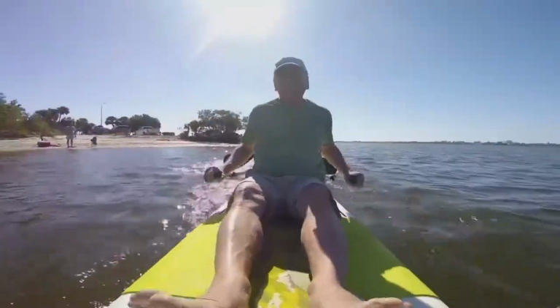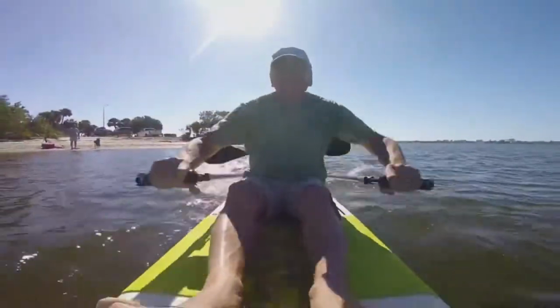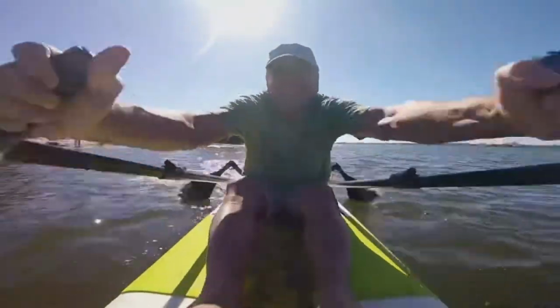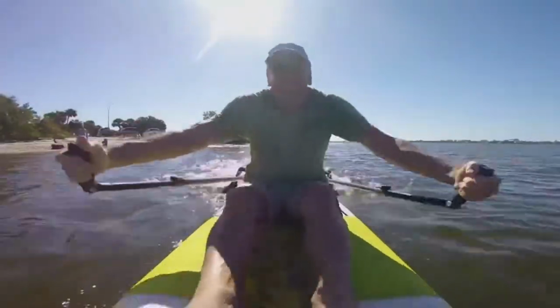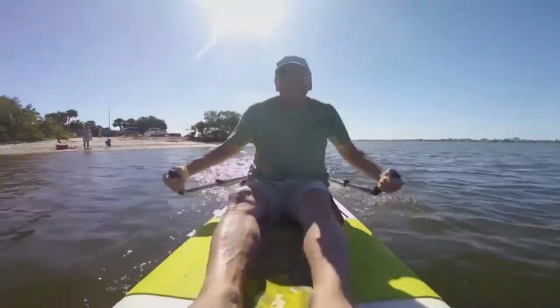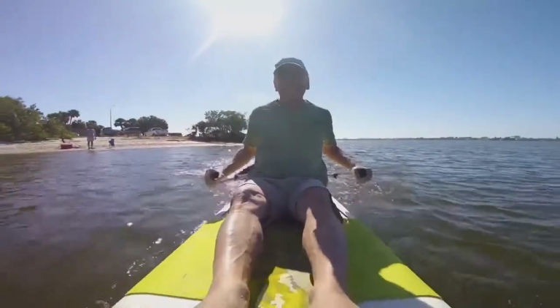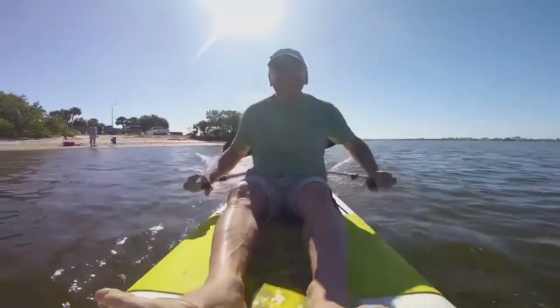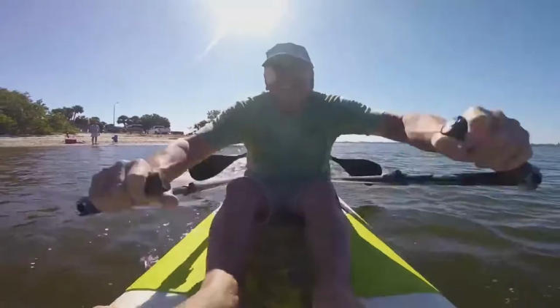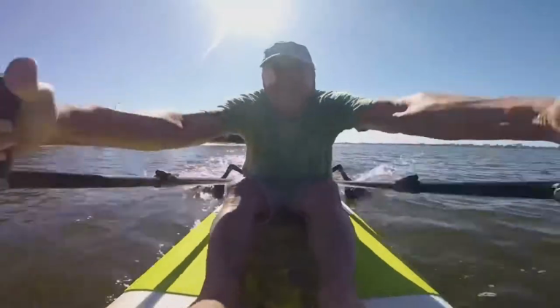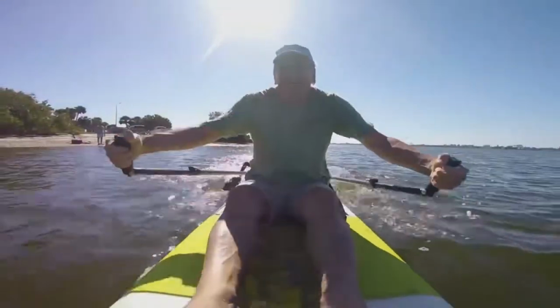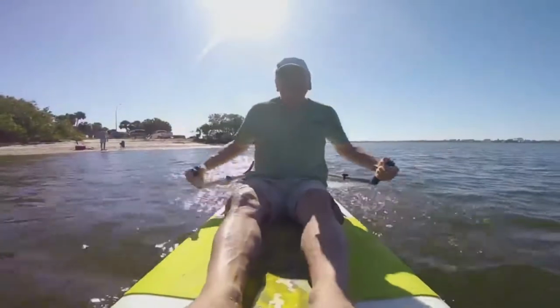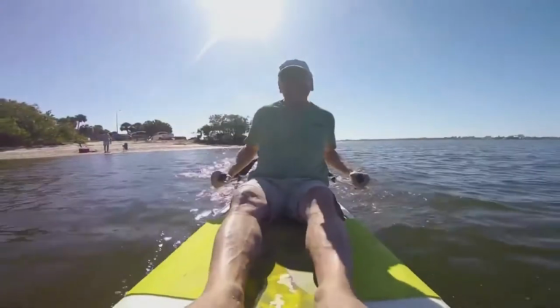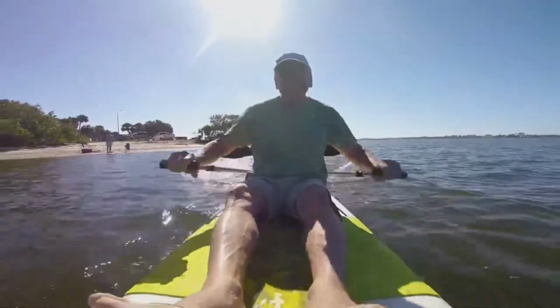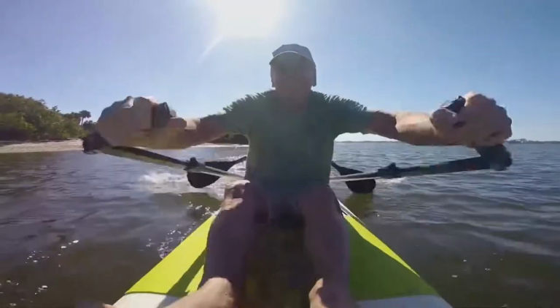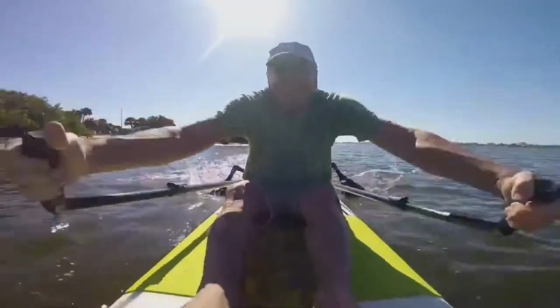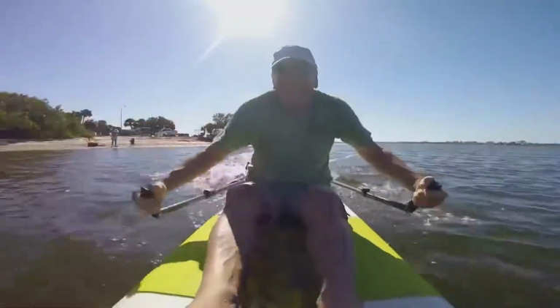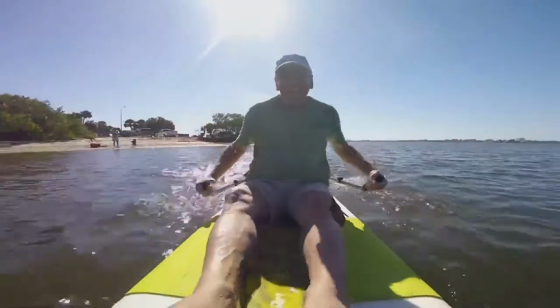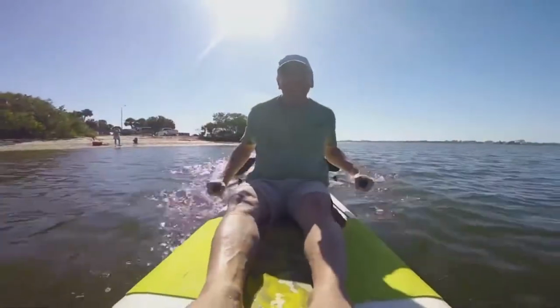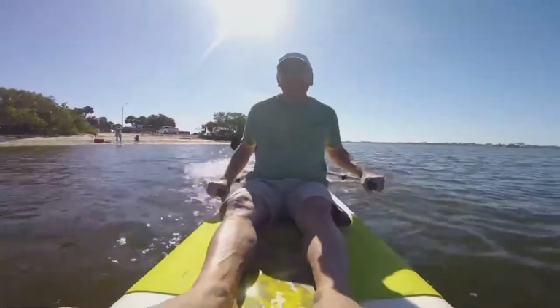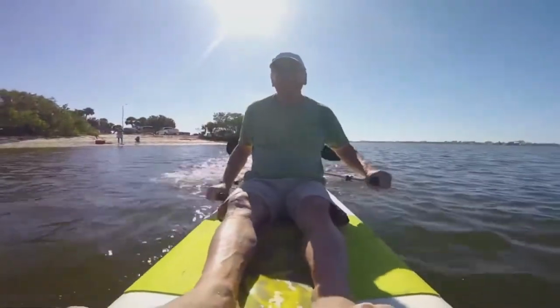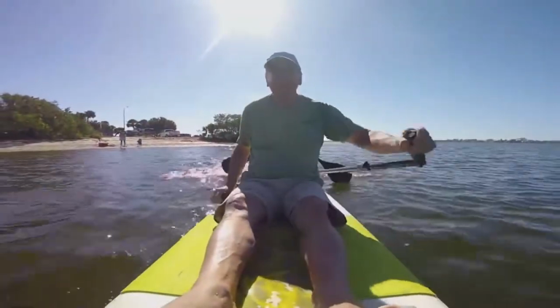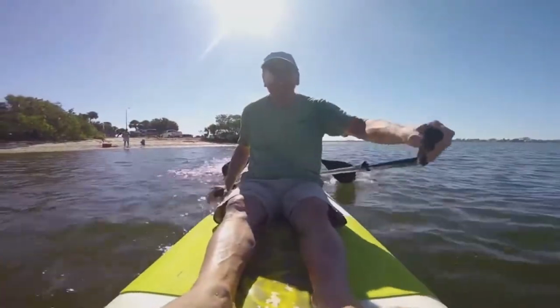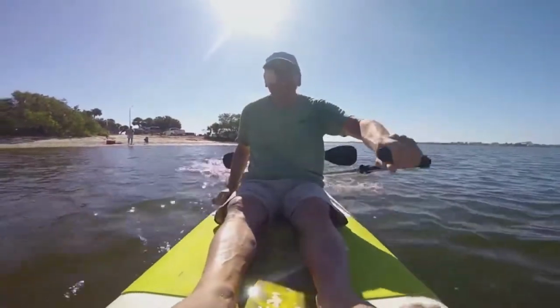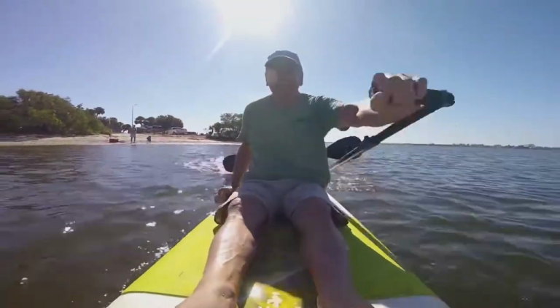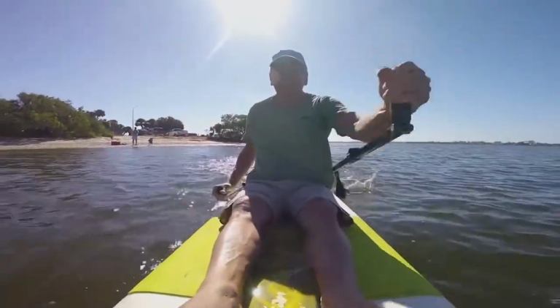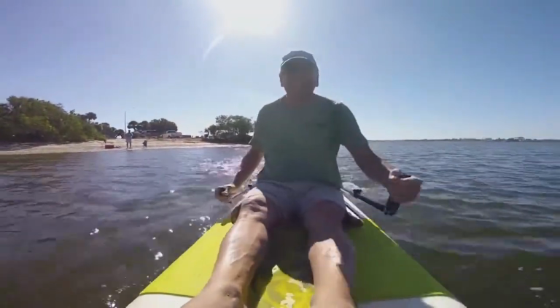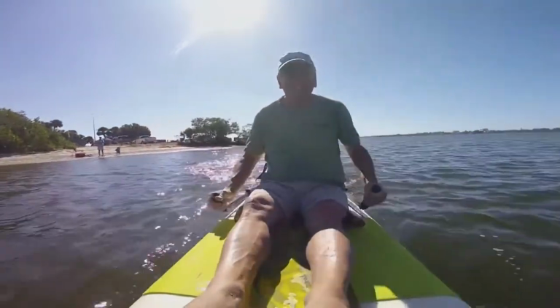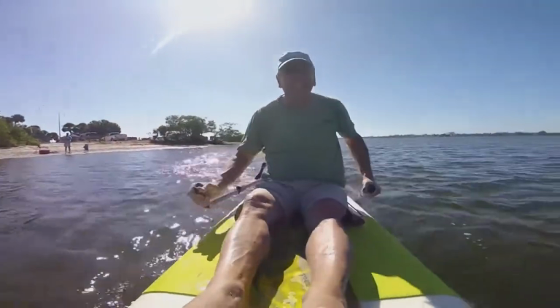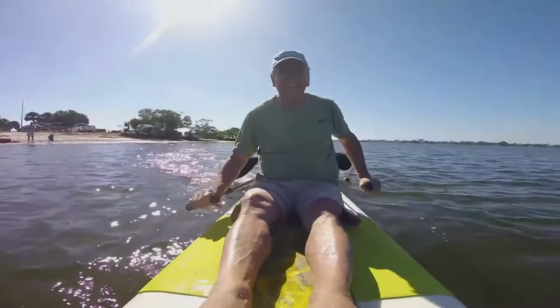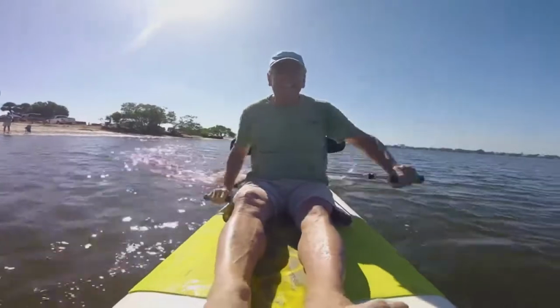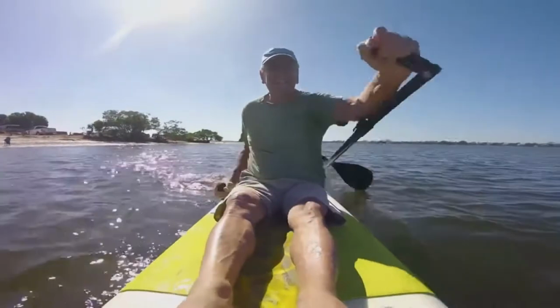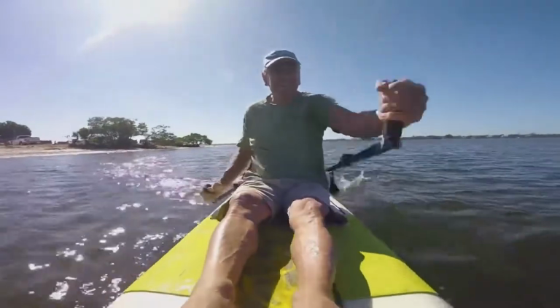You can also sit down and row facing forward. Turning uses the same push-pull technique.